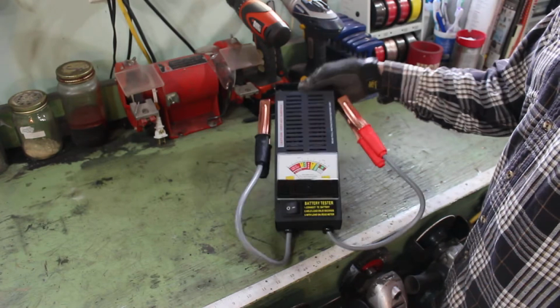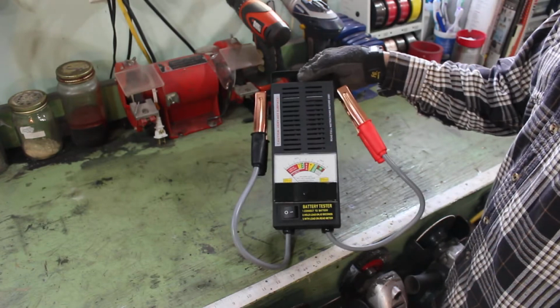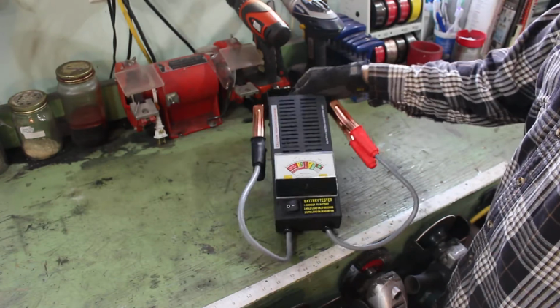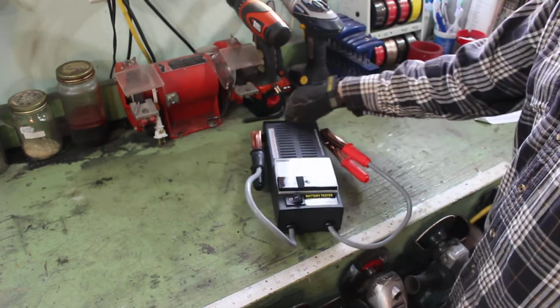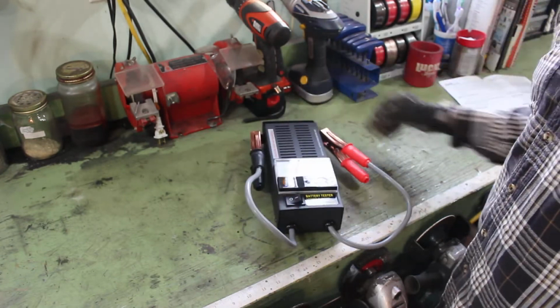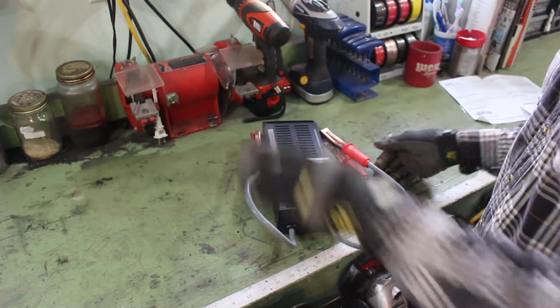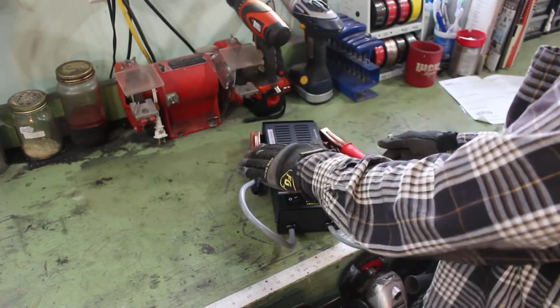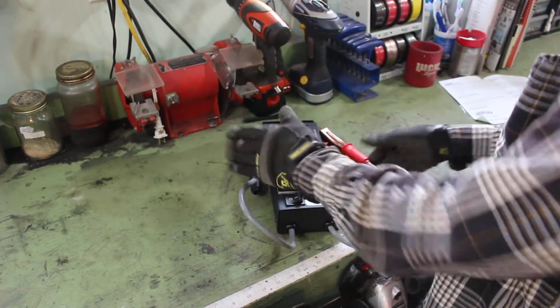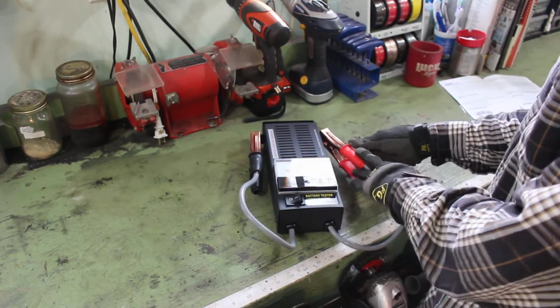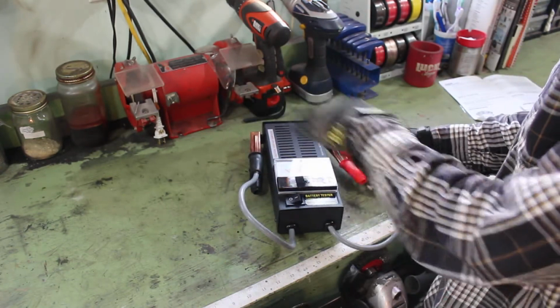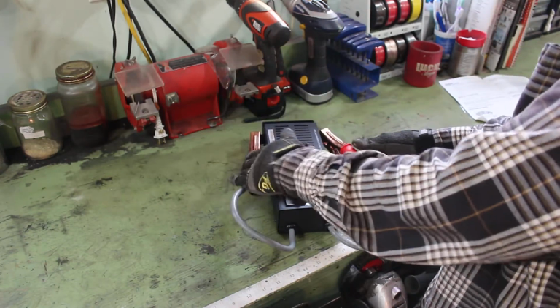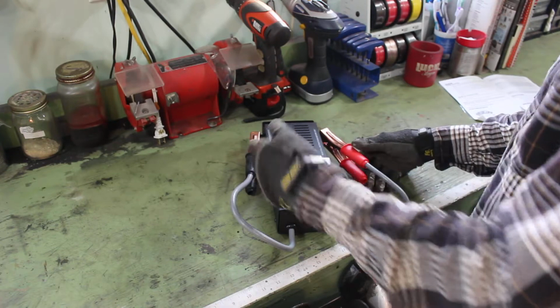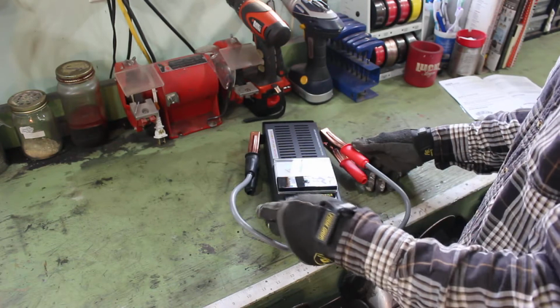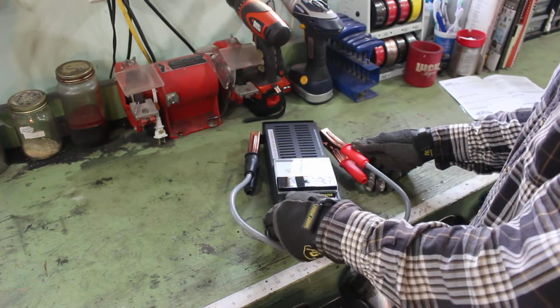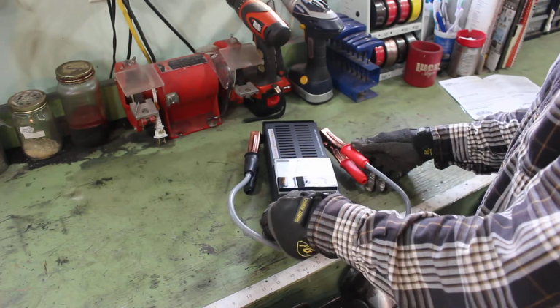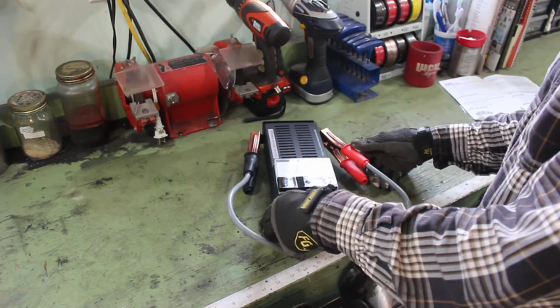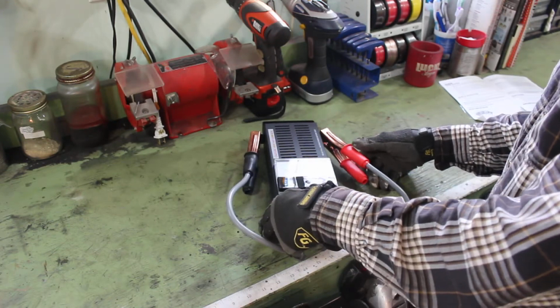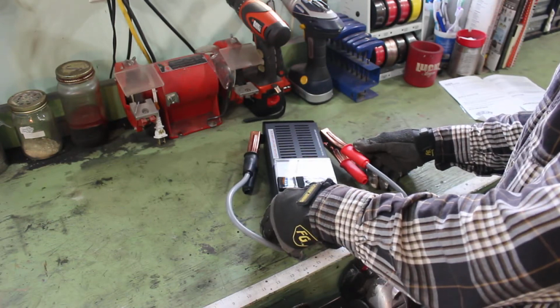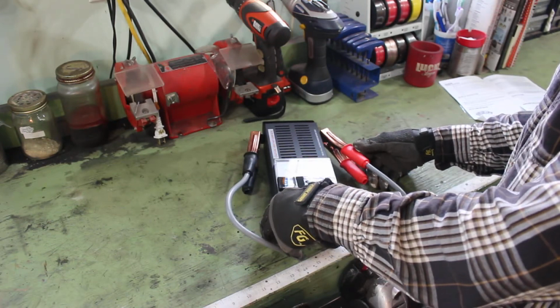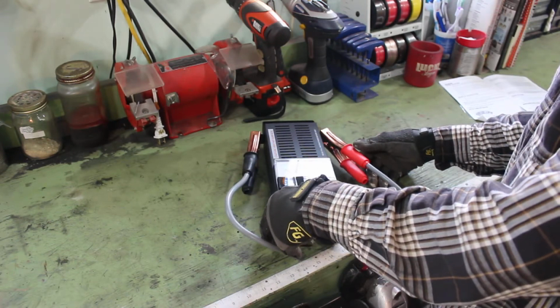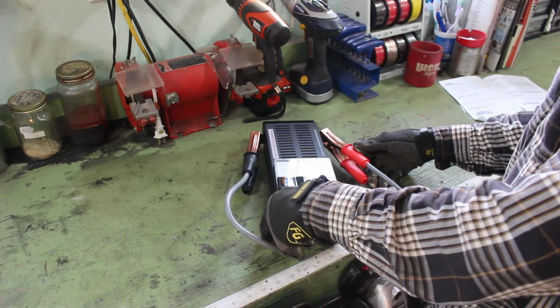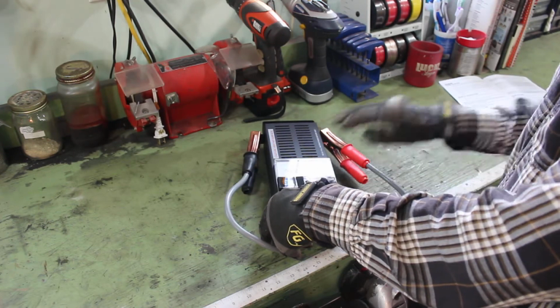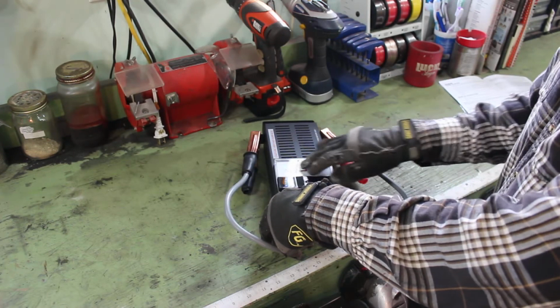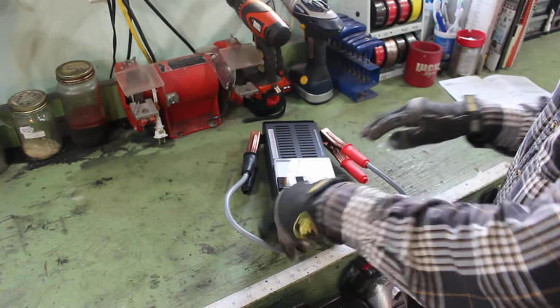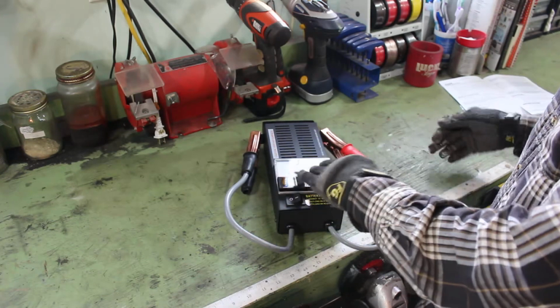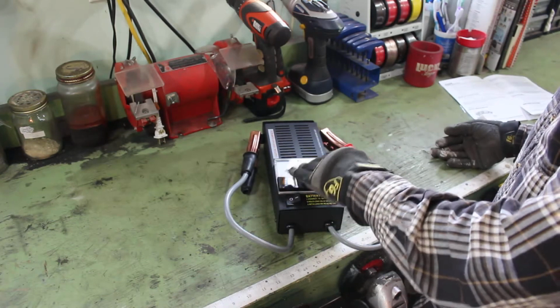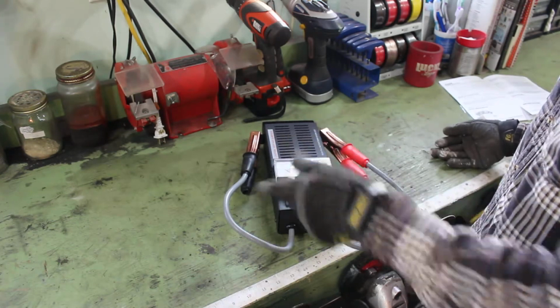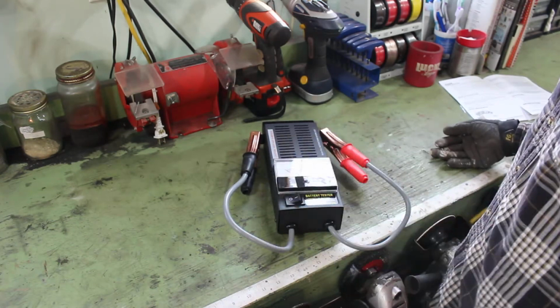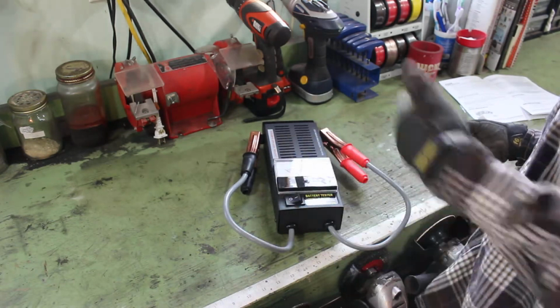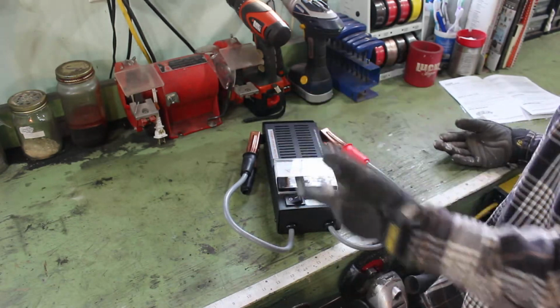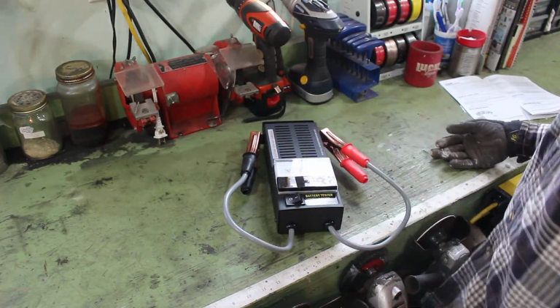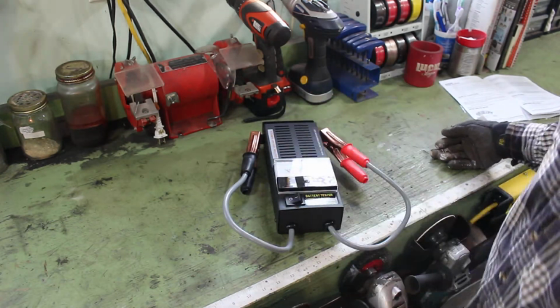I'll show you how to use it — it's very simple. Connect the positive to the positive, the negative to the negative. Push the load button for 5 to 10 seconds and get a reading off here, depending on what it reads, to tell you the condition of your battery.